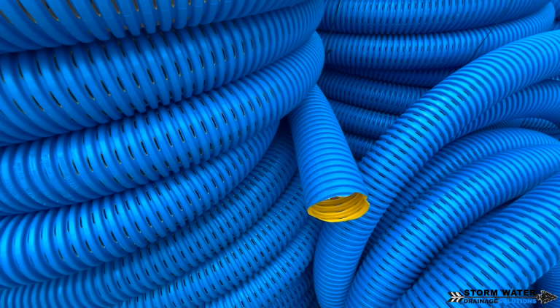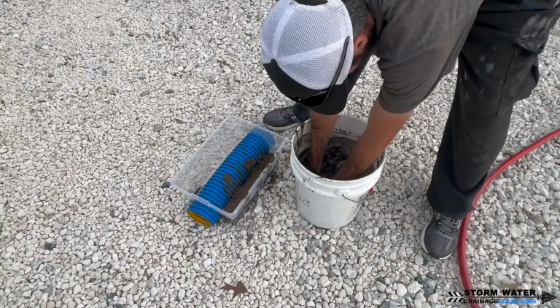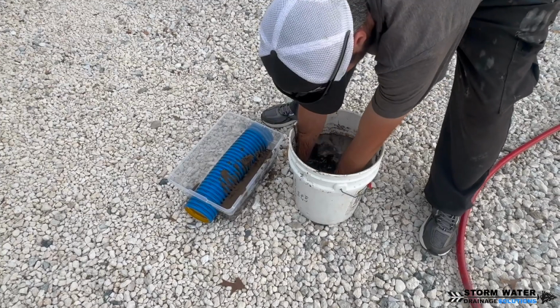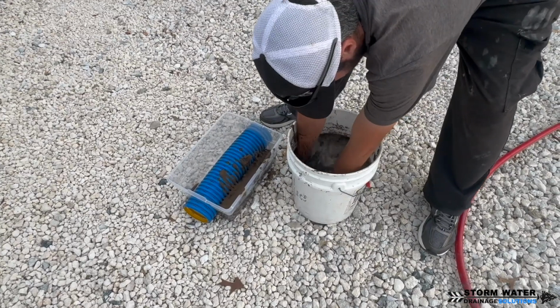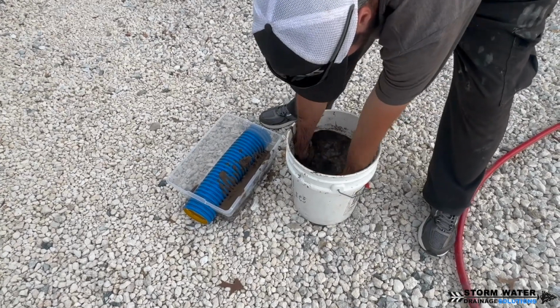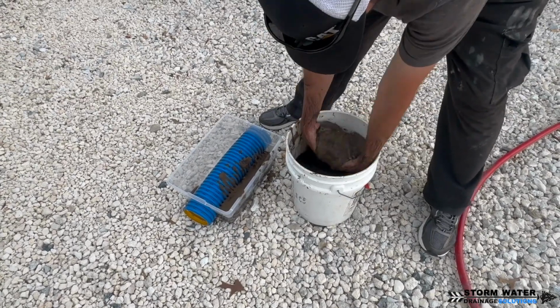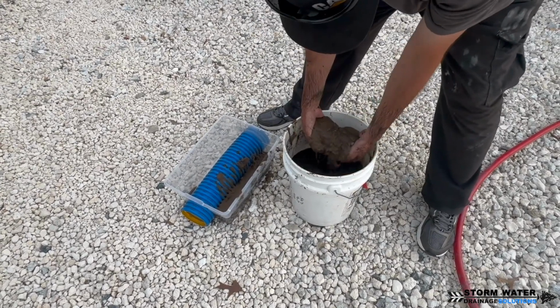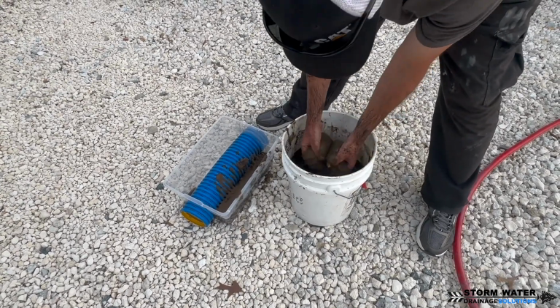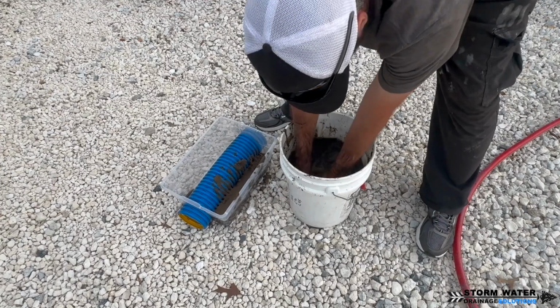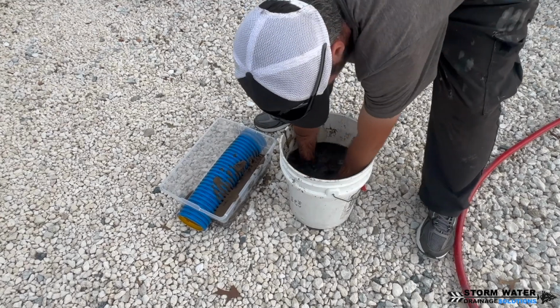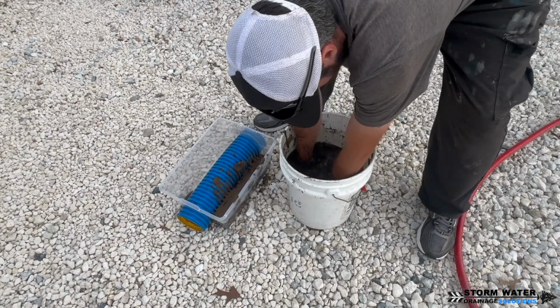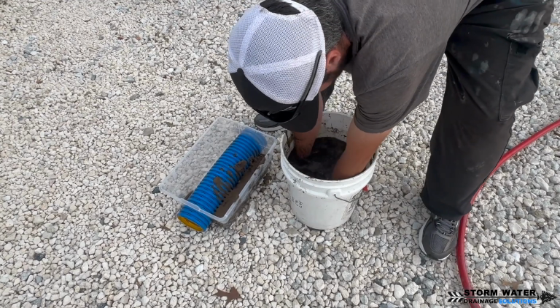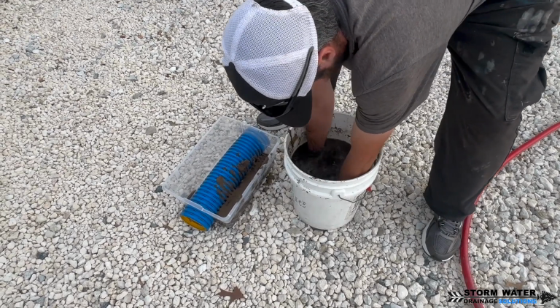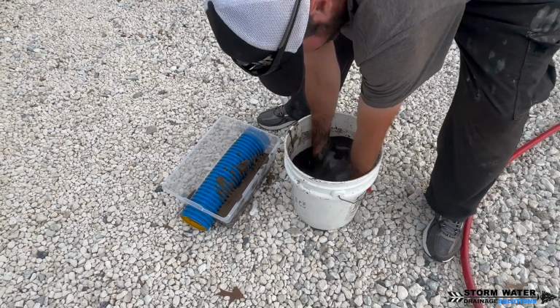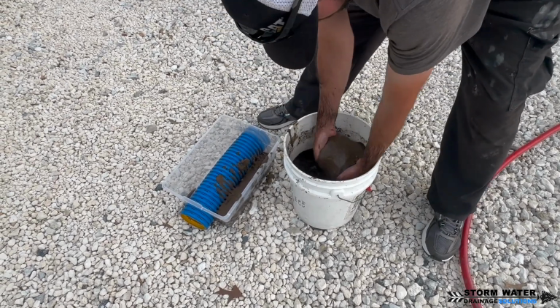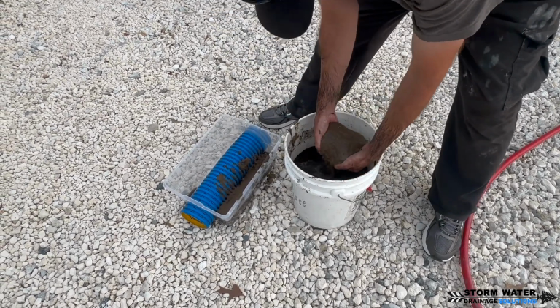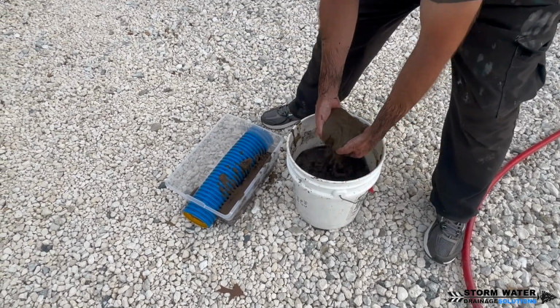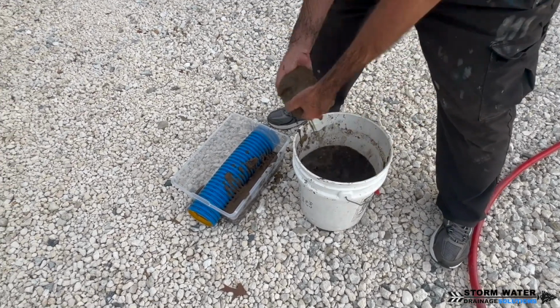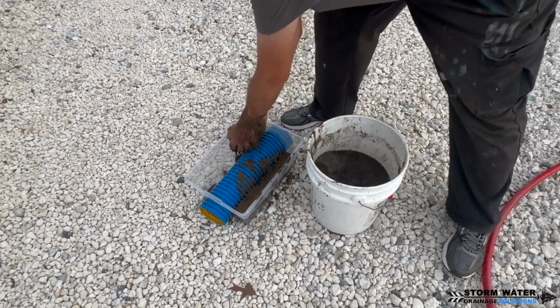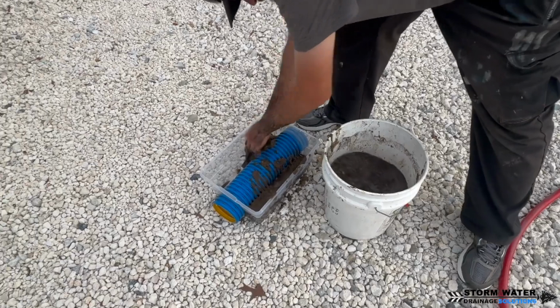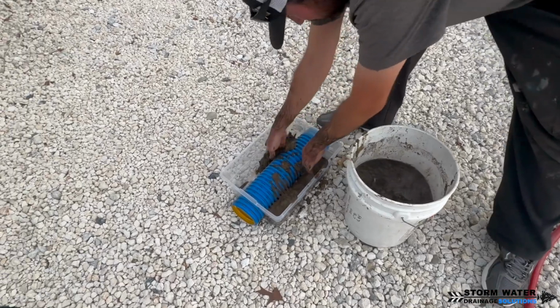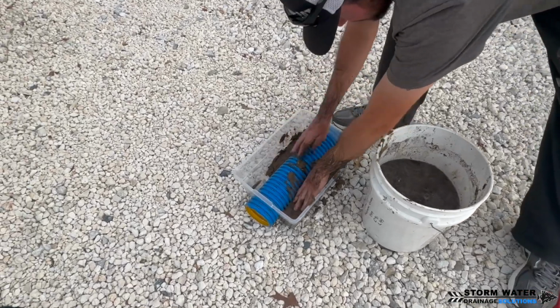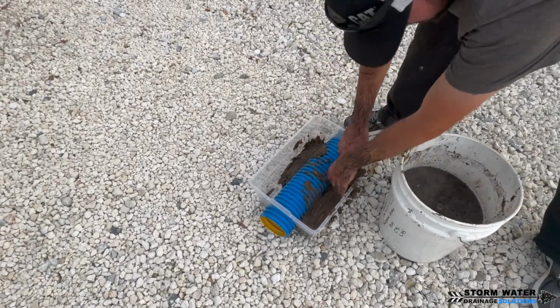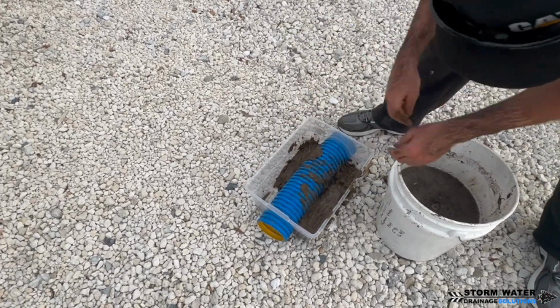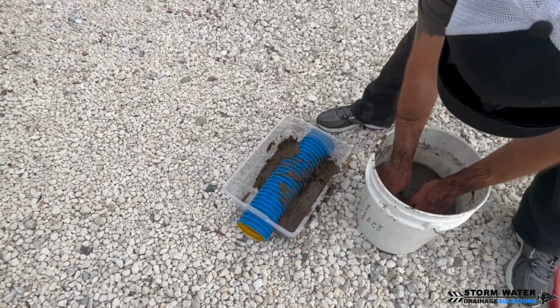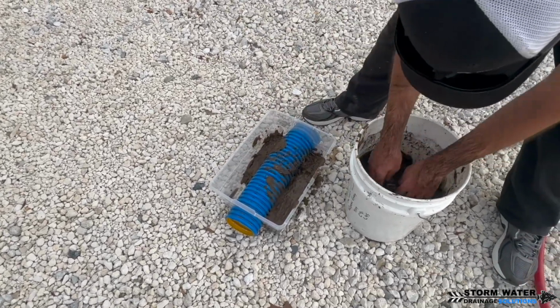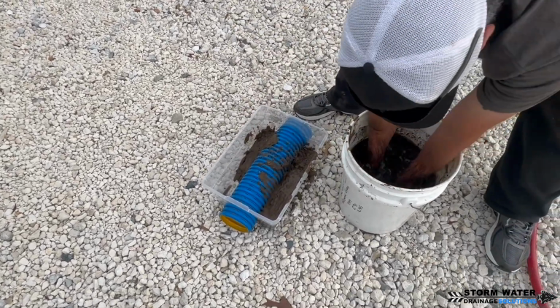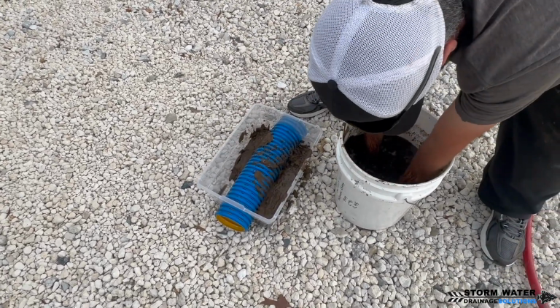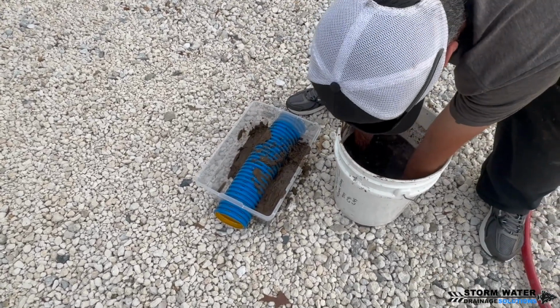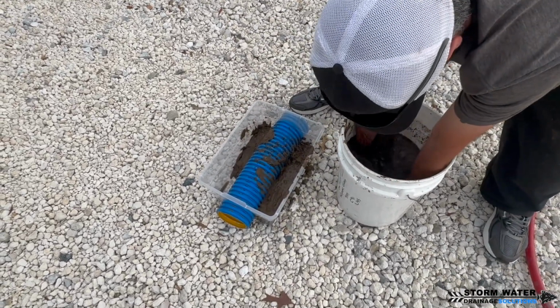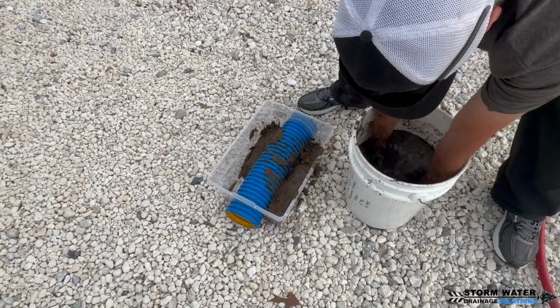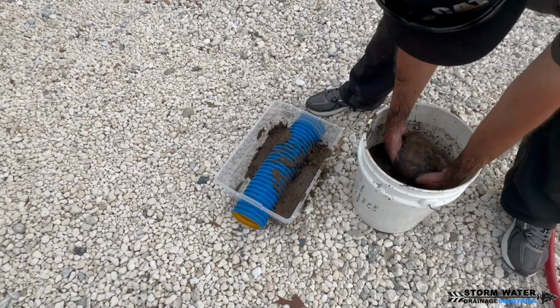As you can see, I have a five gallon bucket full of sediment, sand, and dirt that is completely saturated with water. I'm going to go ahead and start putting this around the outer portion of the pipe and then I'll pack it inside the pipe.